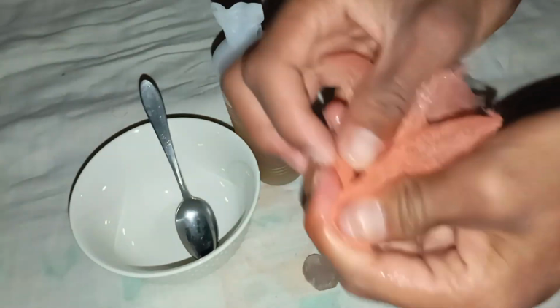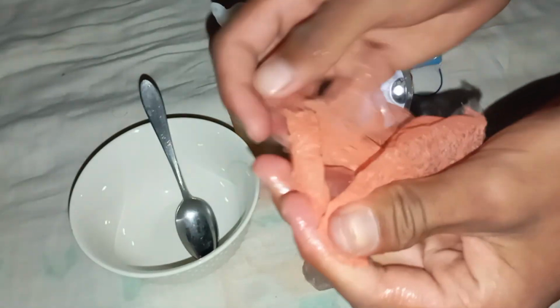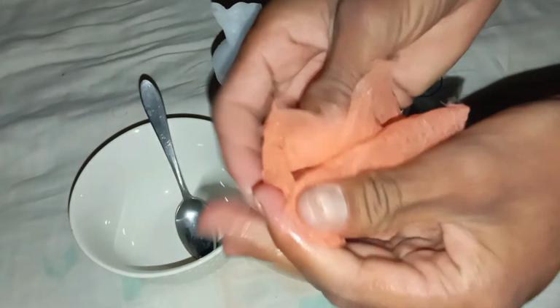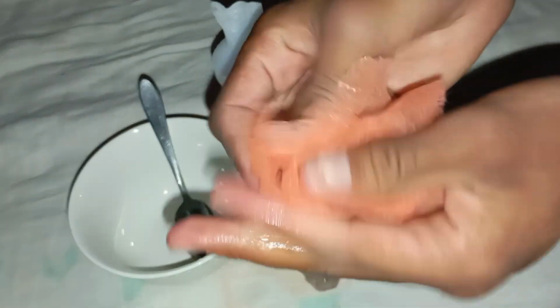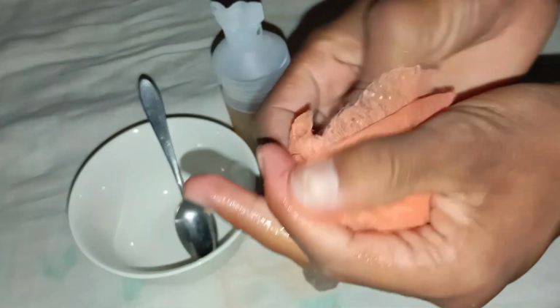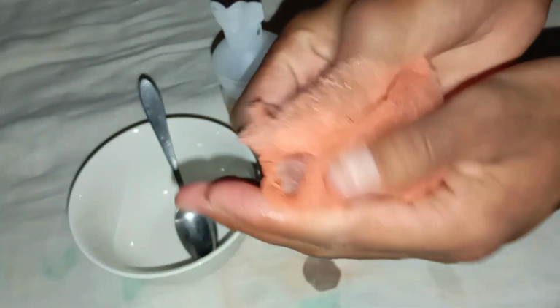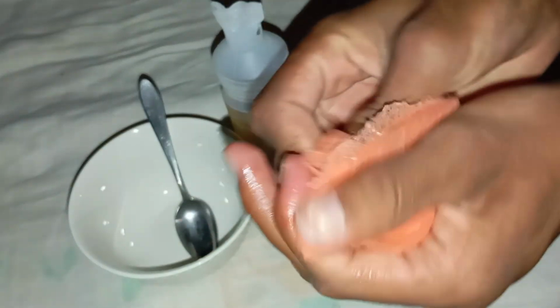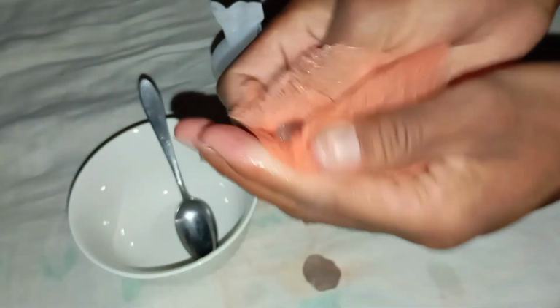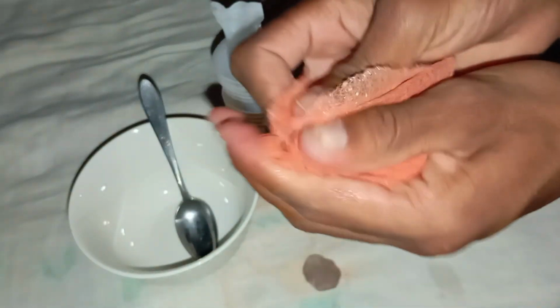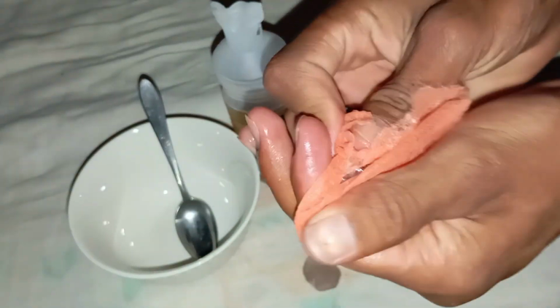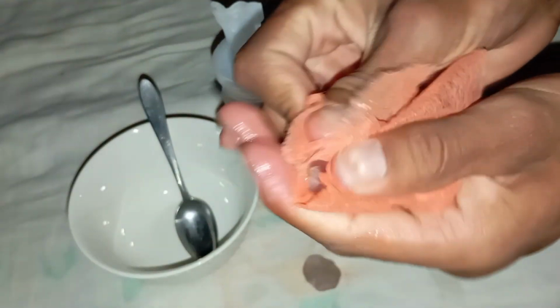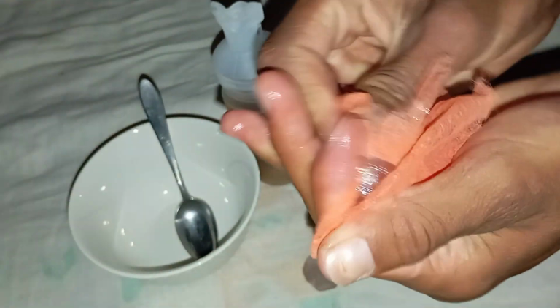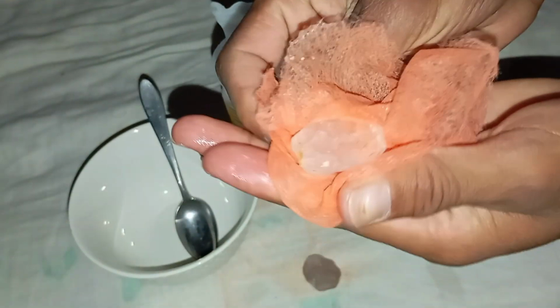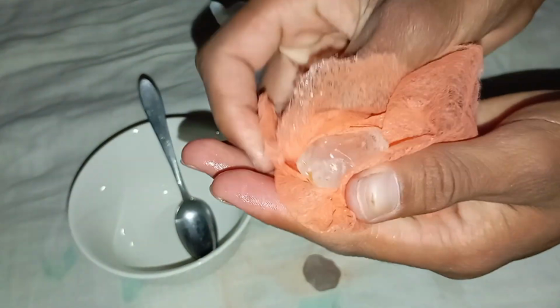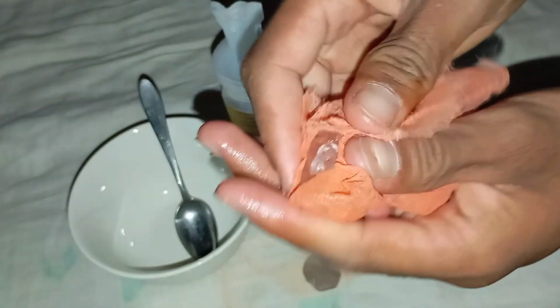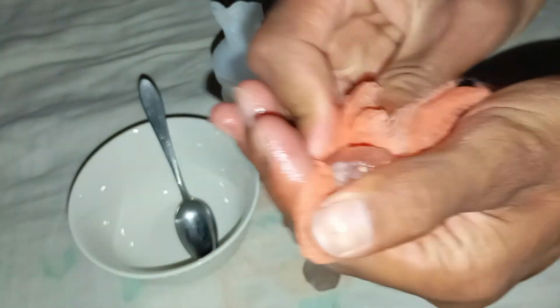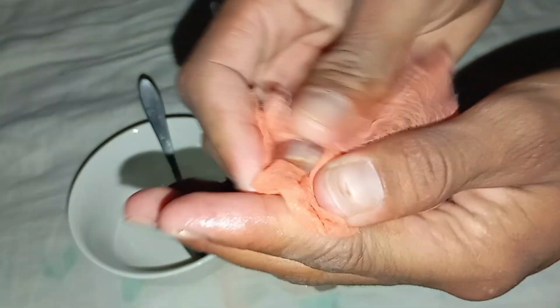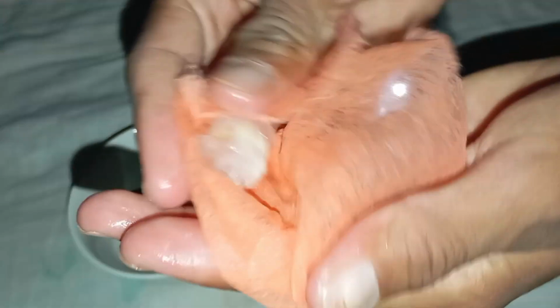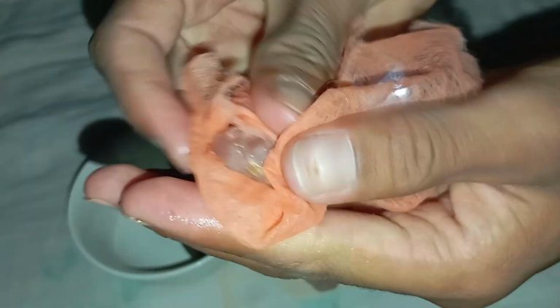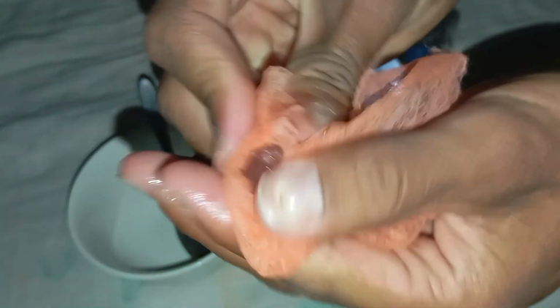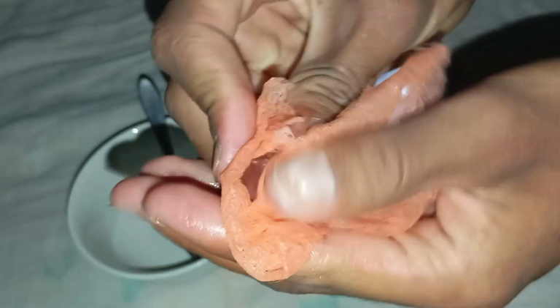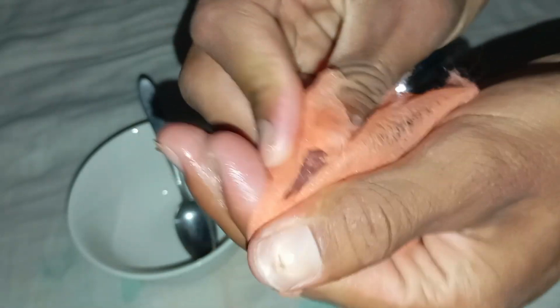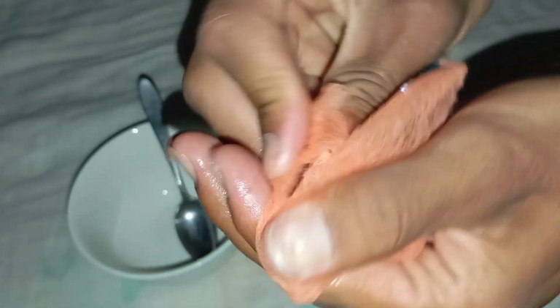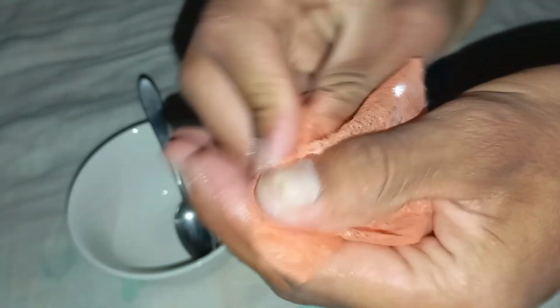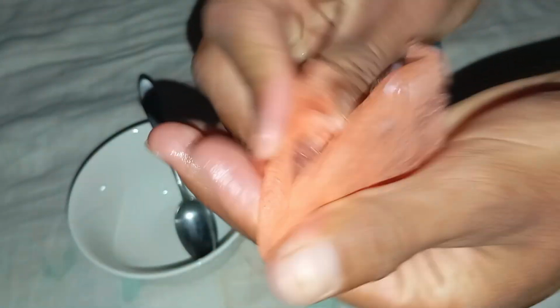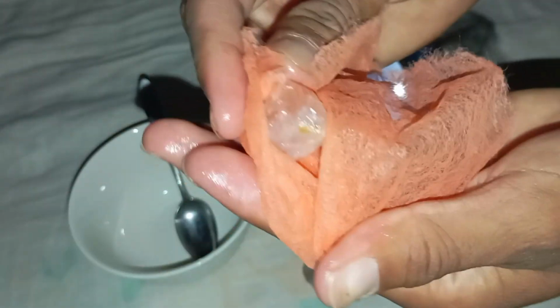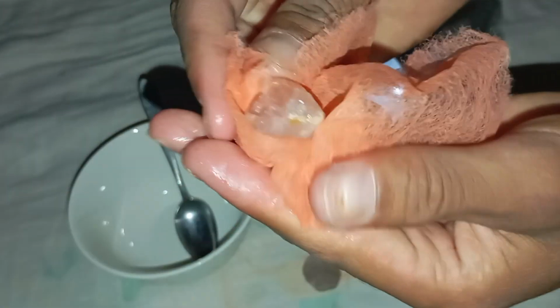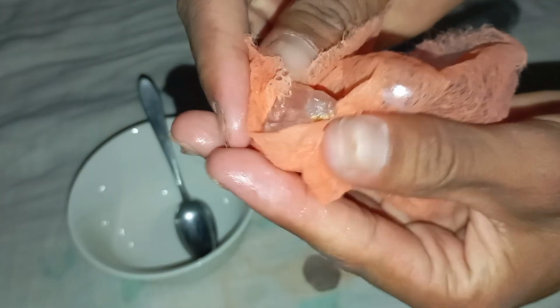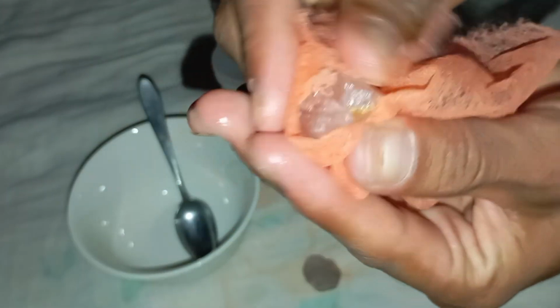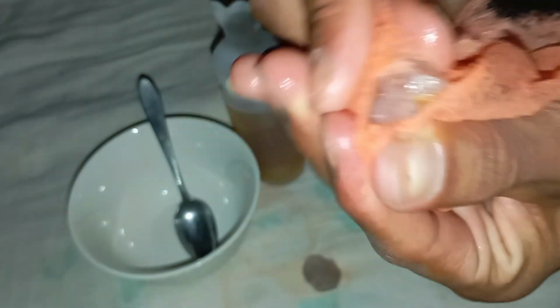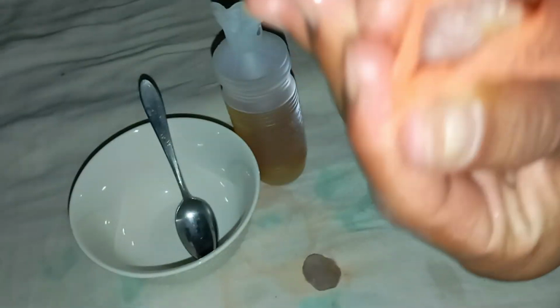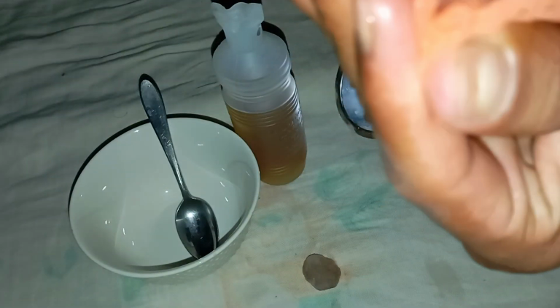Before testing, clean the rough stone with water and a soft cloth to remove any dust or dirt. A clean surface ensures a more accurate observation.